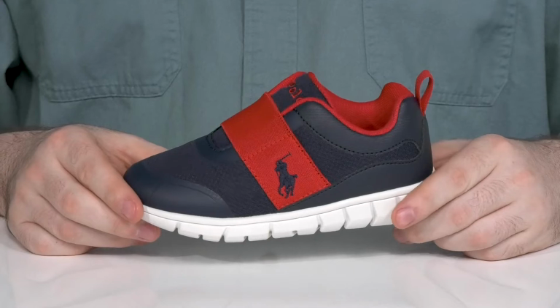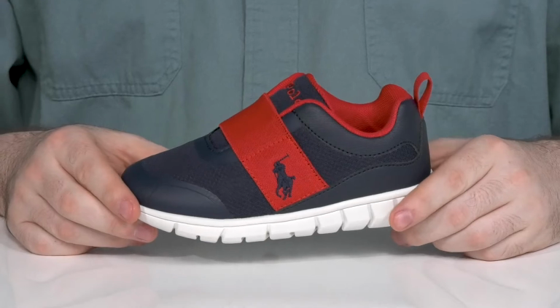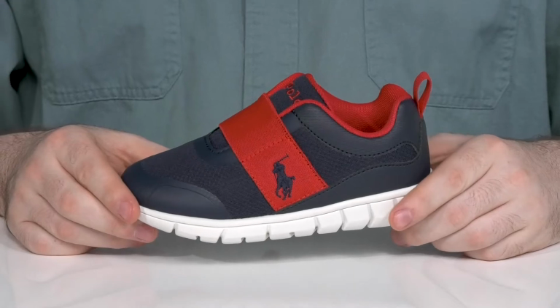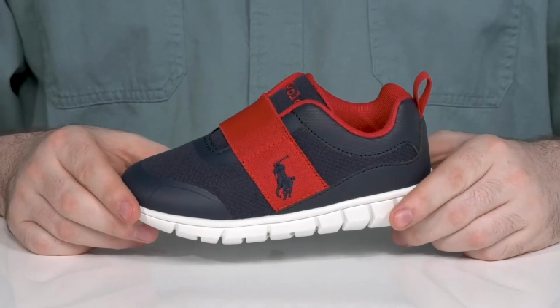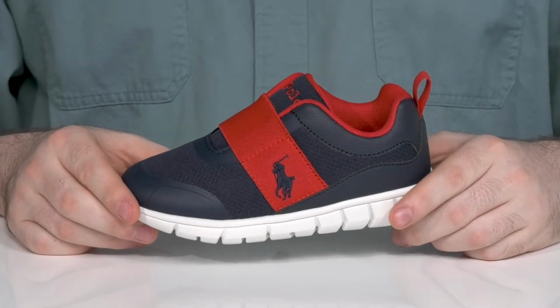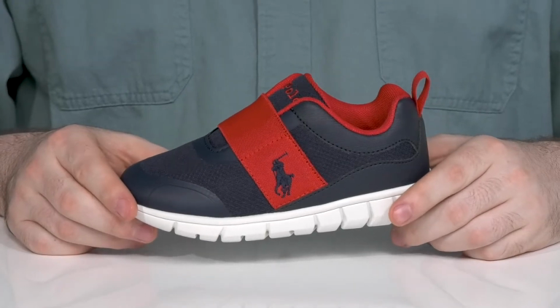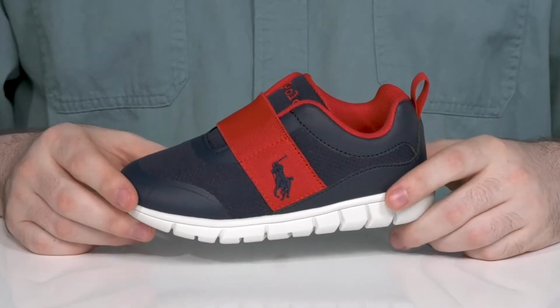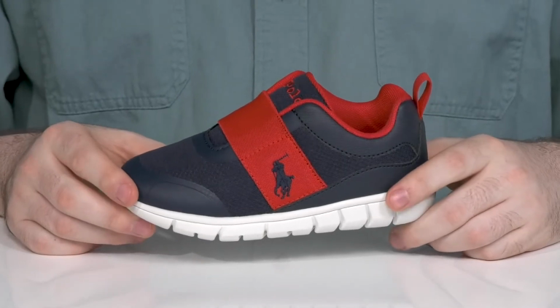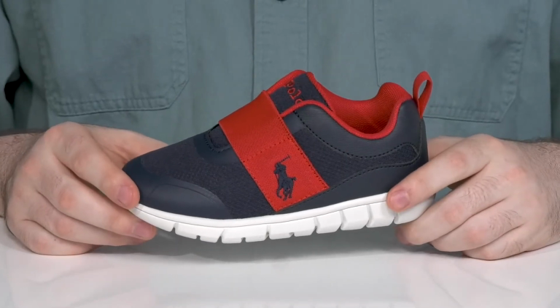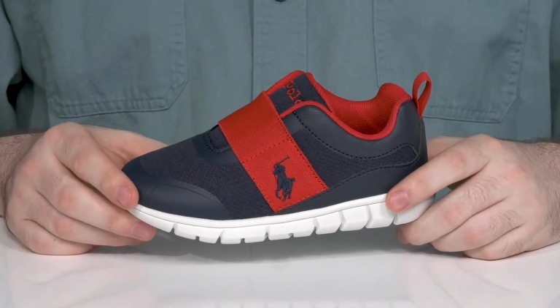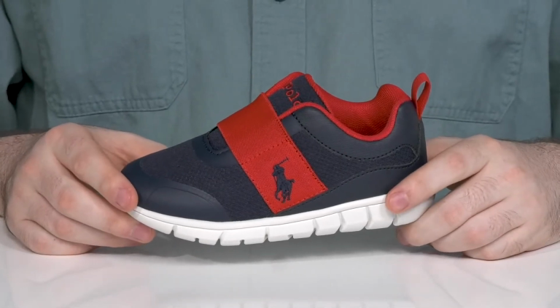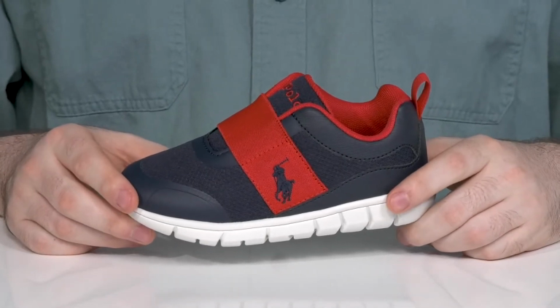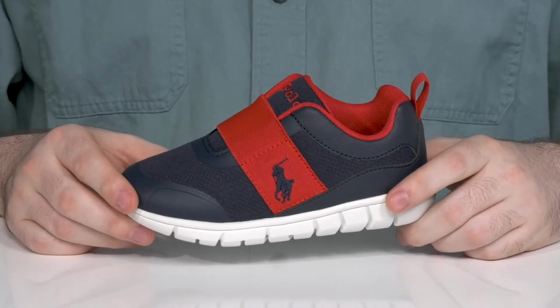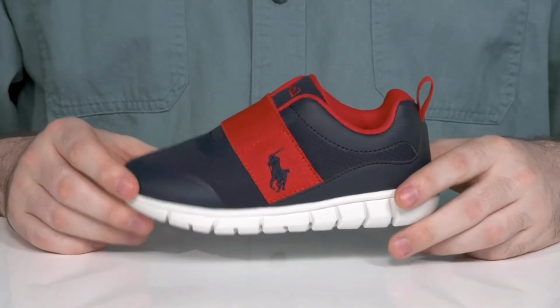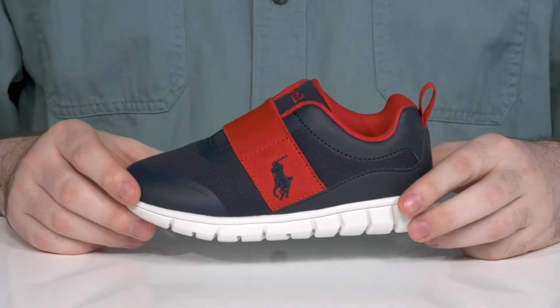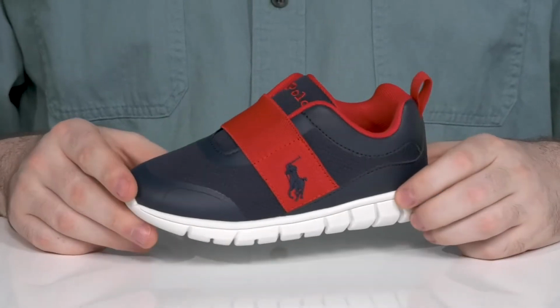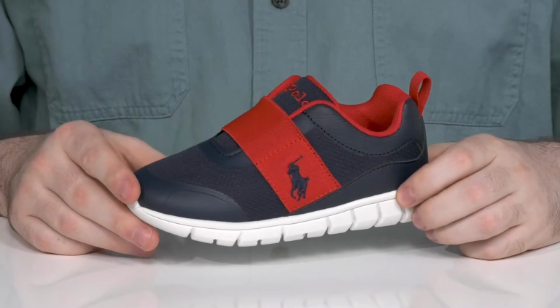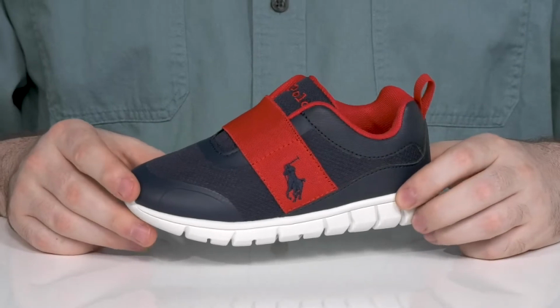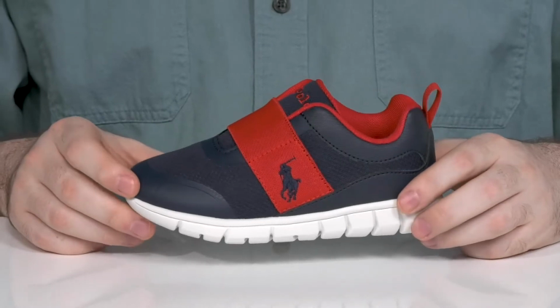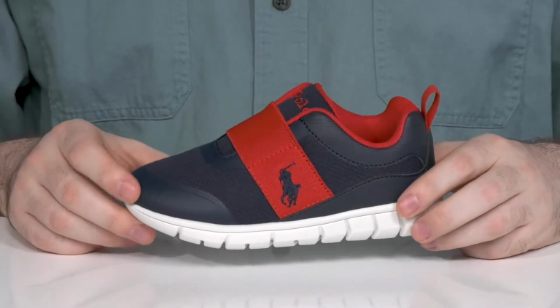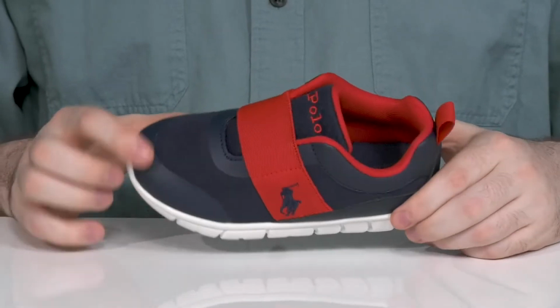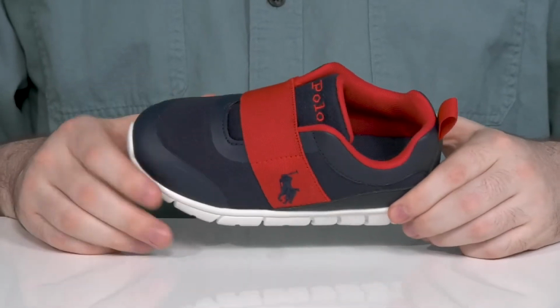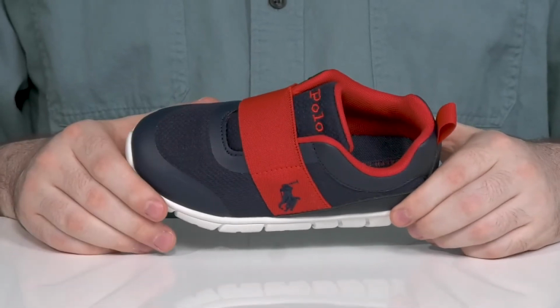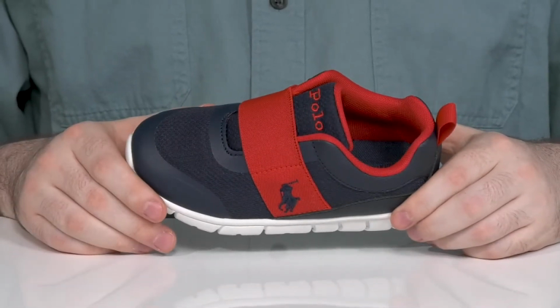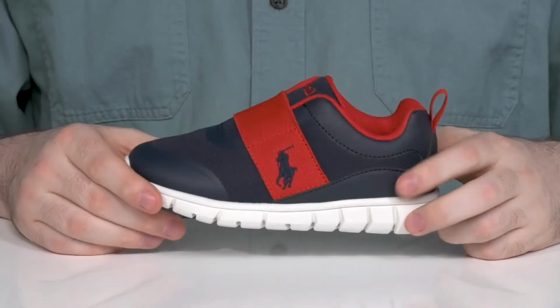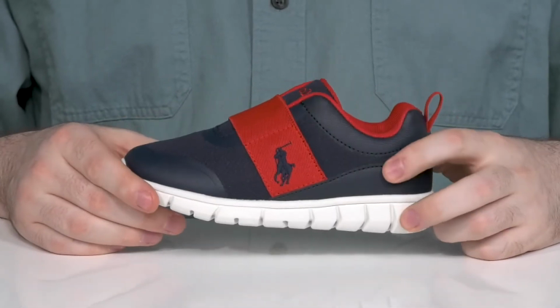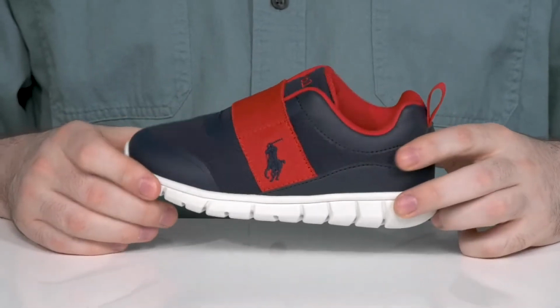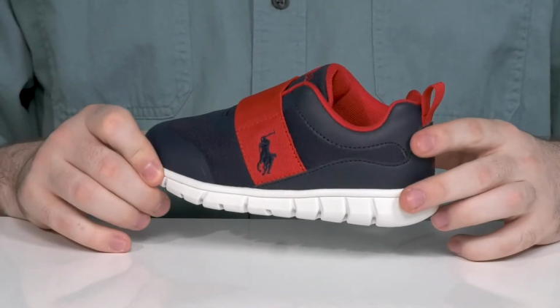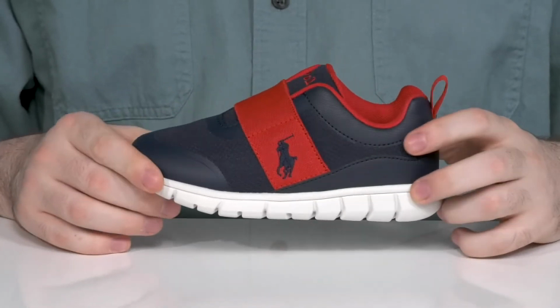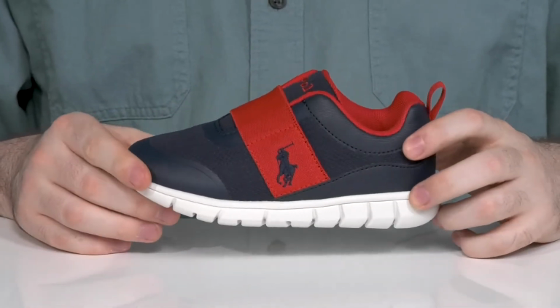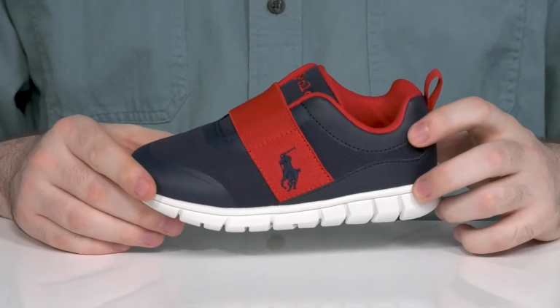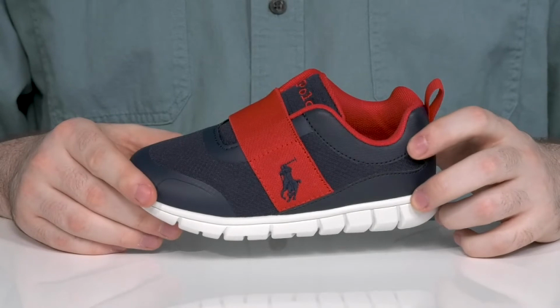Add some style and comfort to their repertoire with this silhouette from Polo. This active lifestyle sneaker has an upper made of breathable textile with supportive synthetic to give it a strong fit.